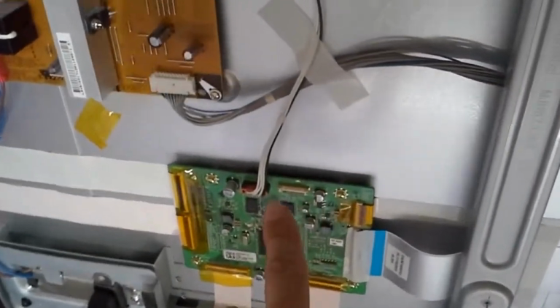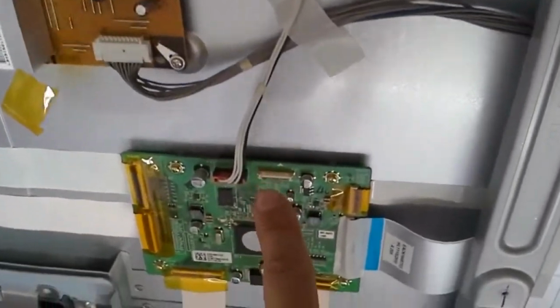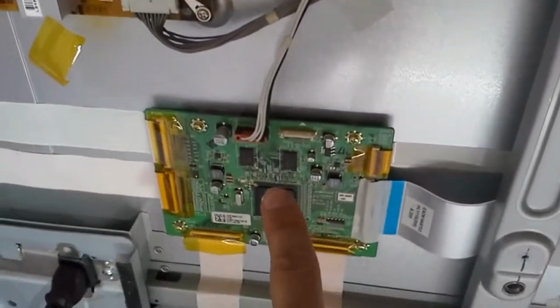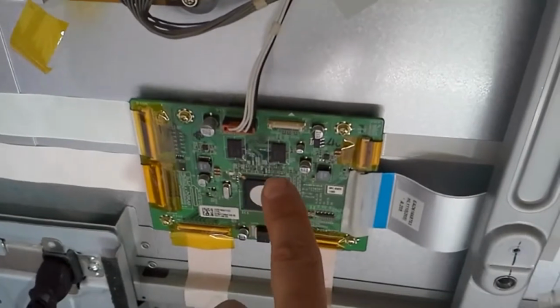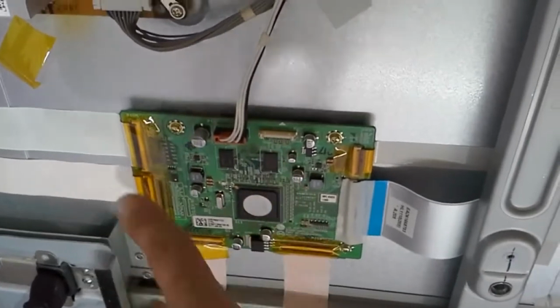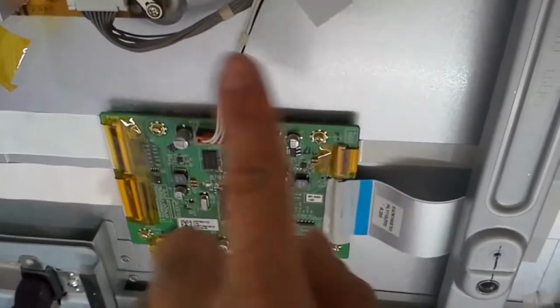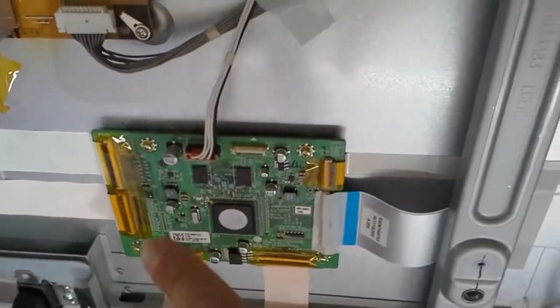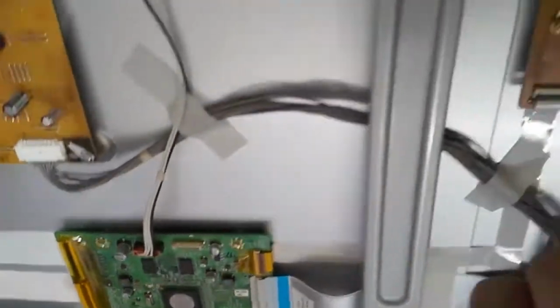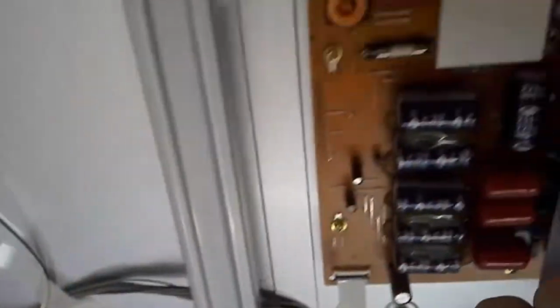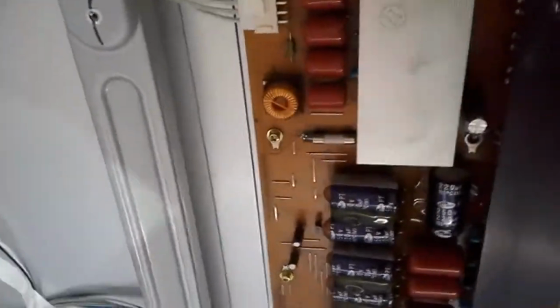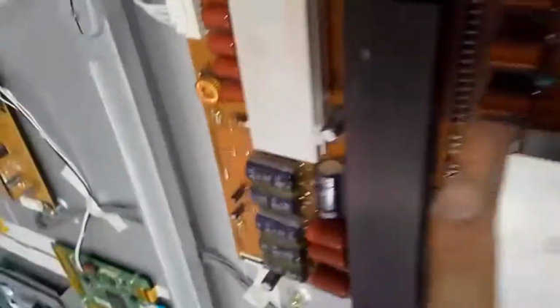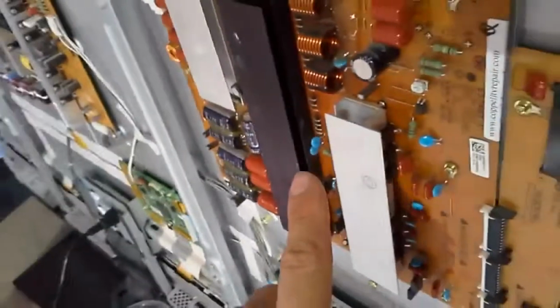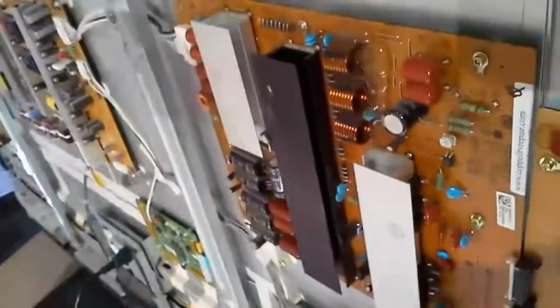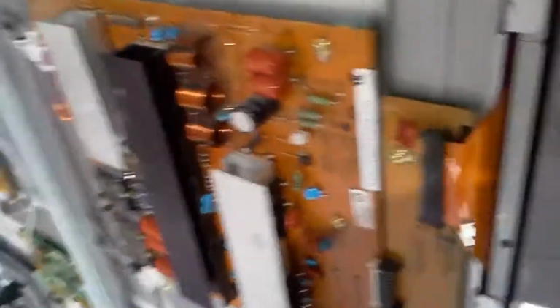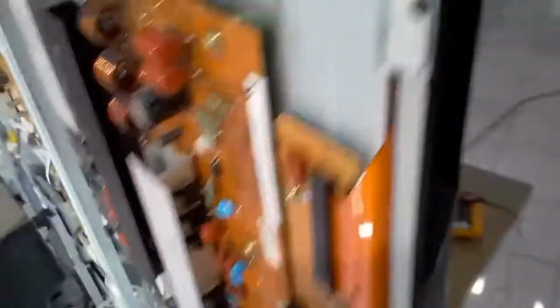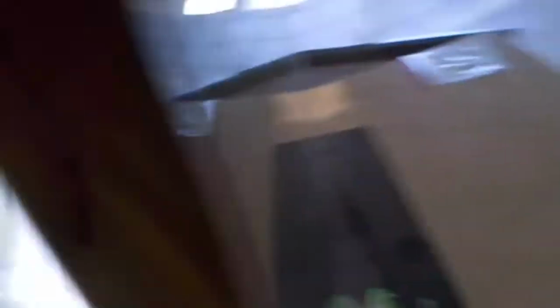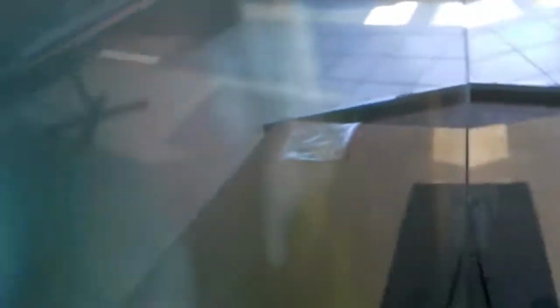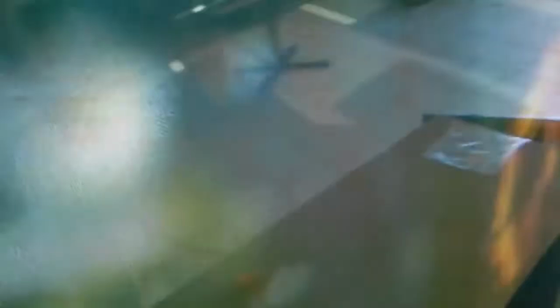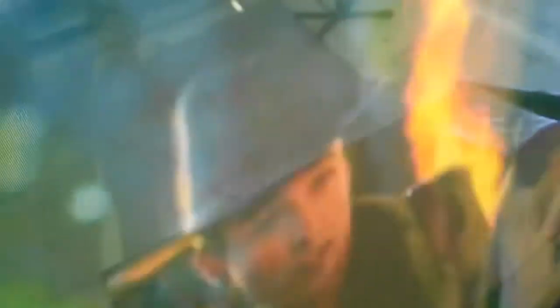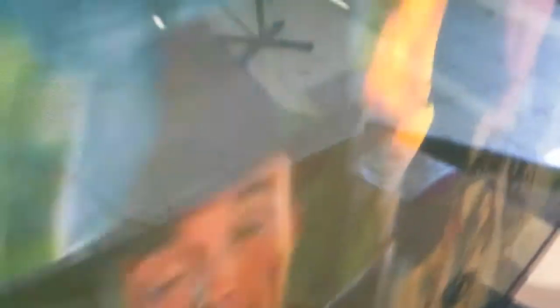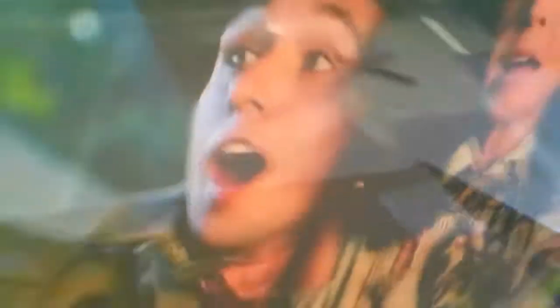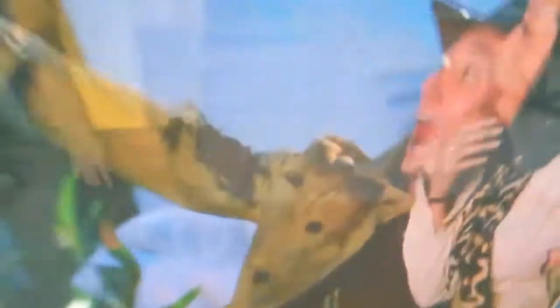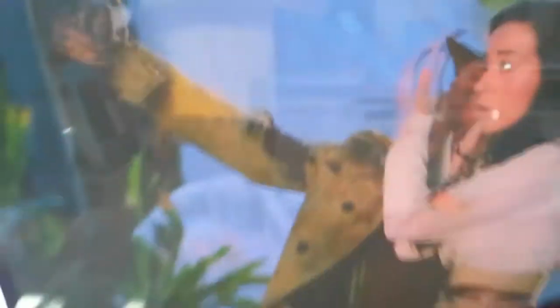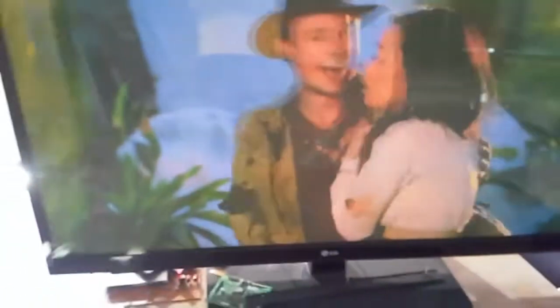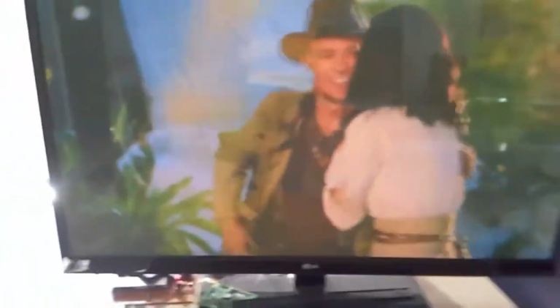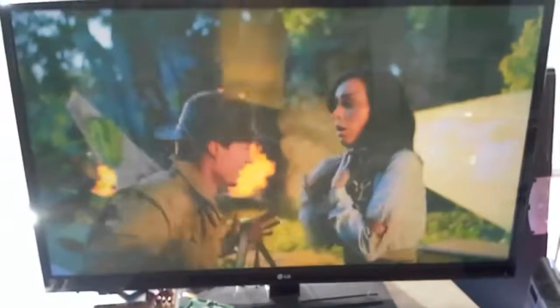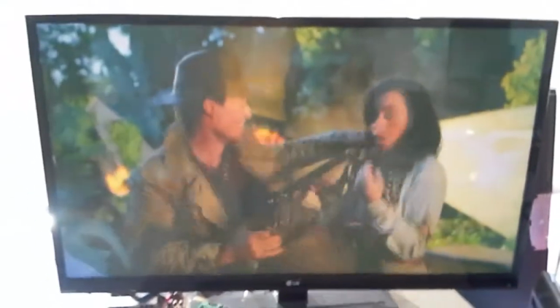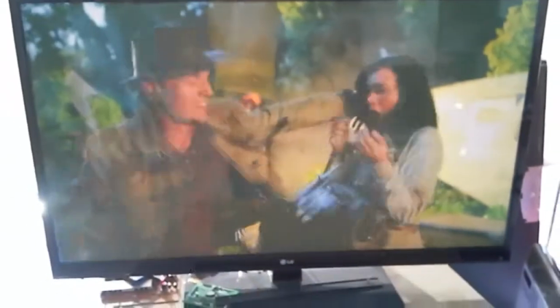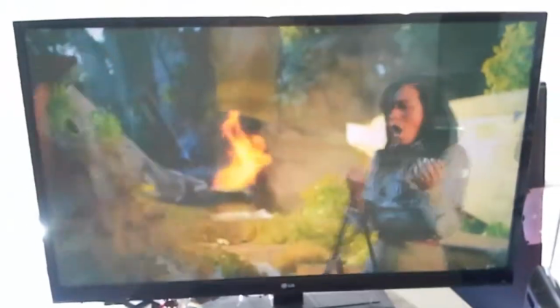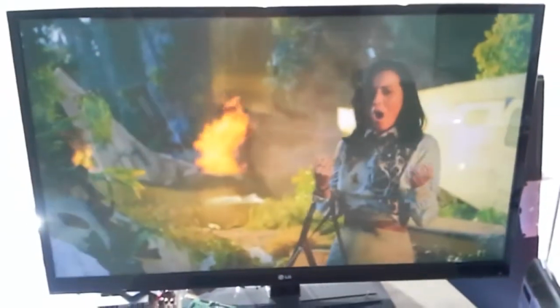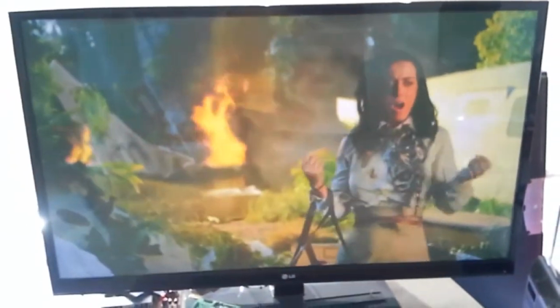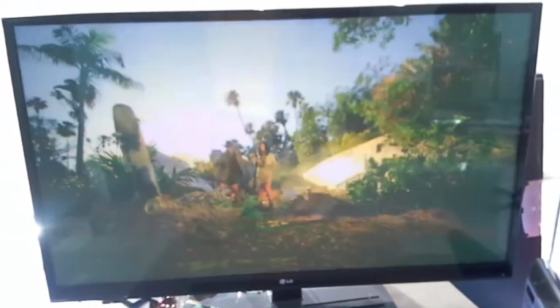Number two: you might want to replace the plasma logic board. That board sometimes can fail and kill the Z or the Y sustain board, or both of them. And this is the video on the TV for the board that we're sending back.